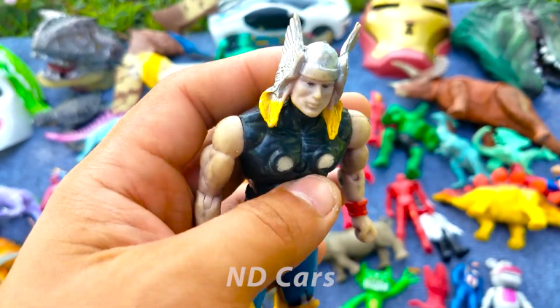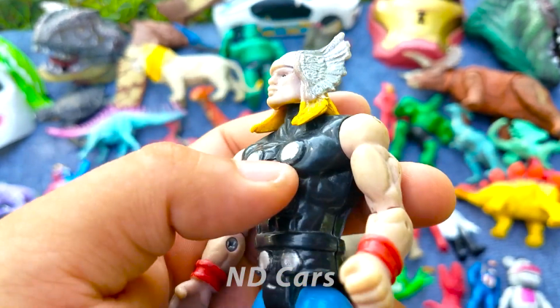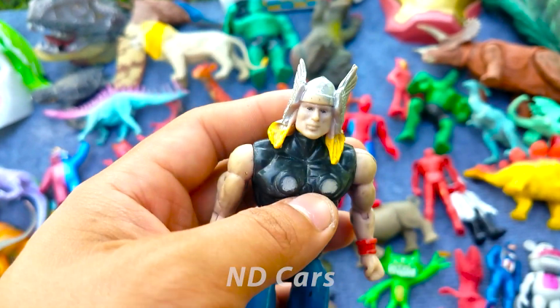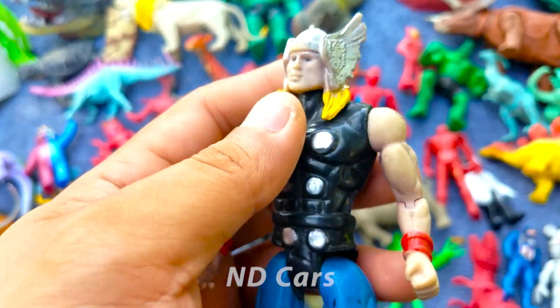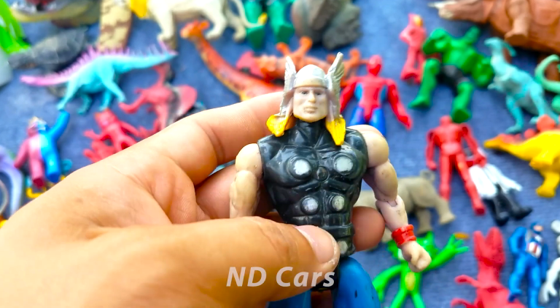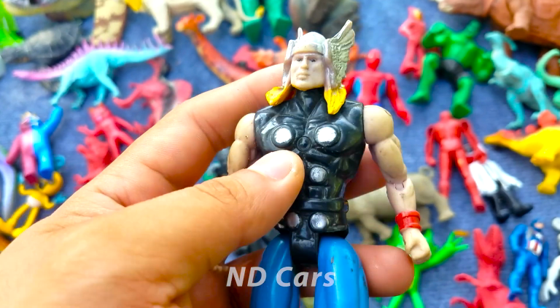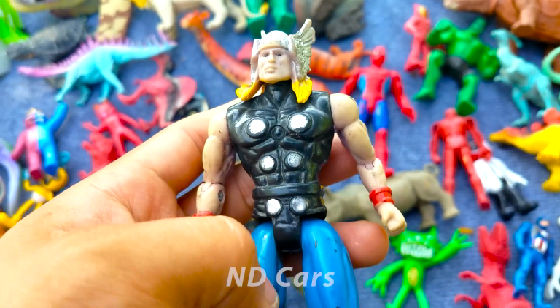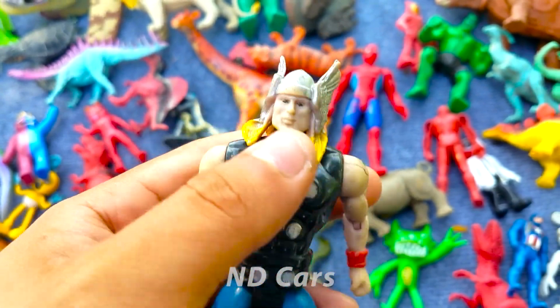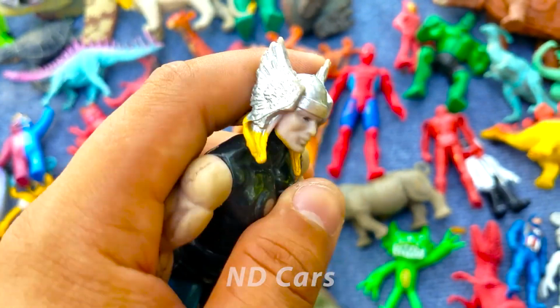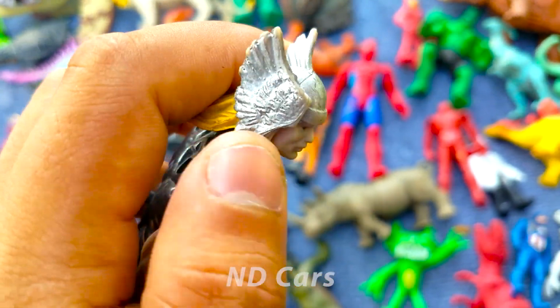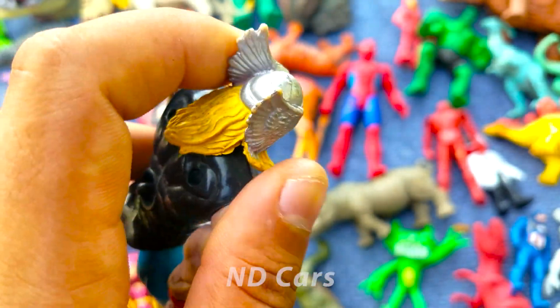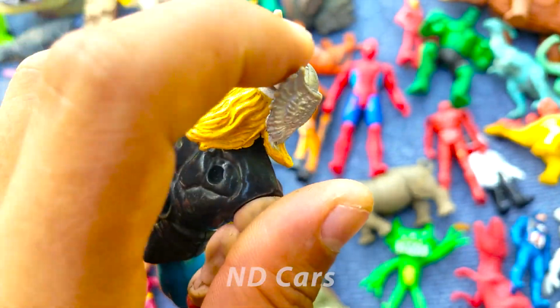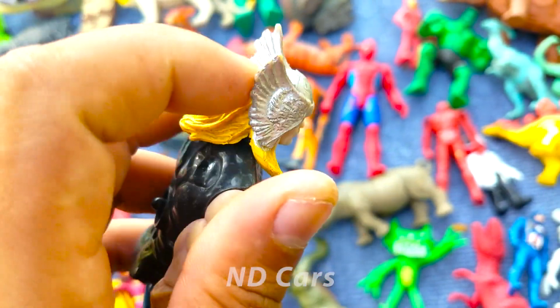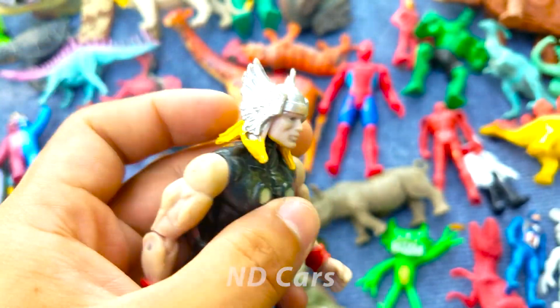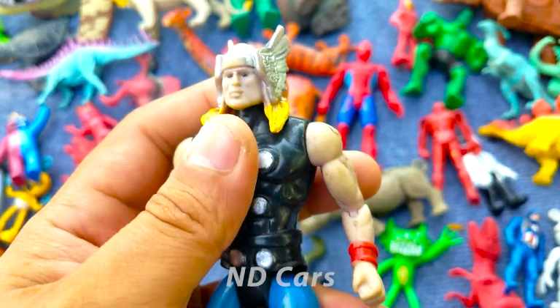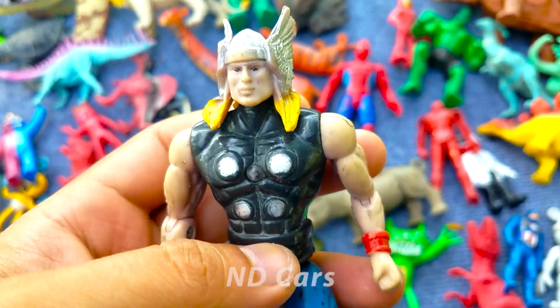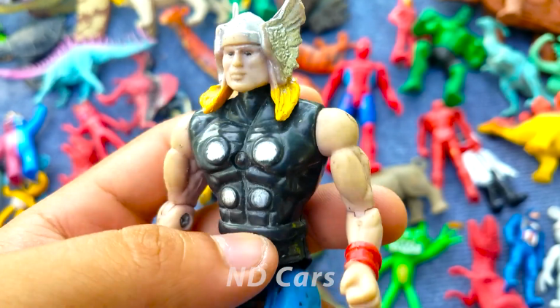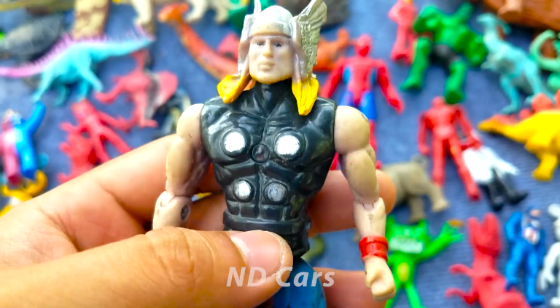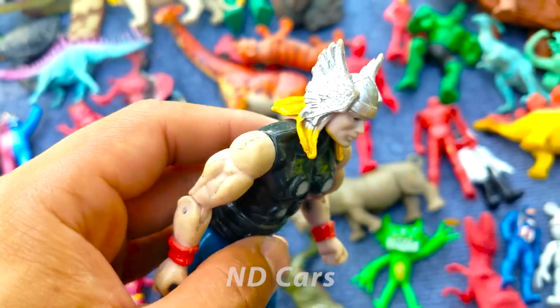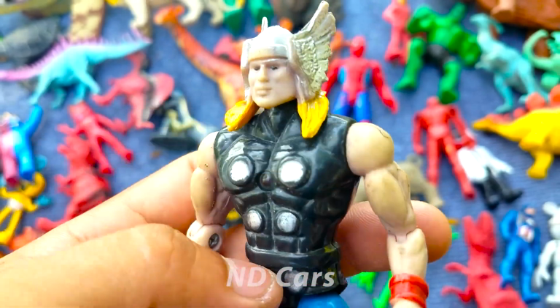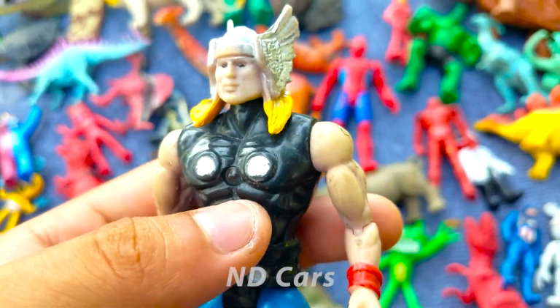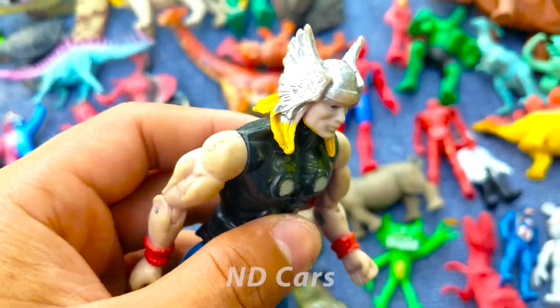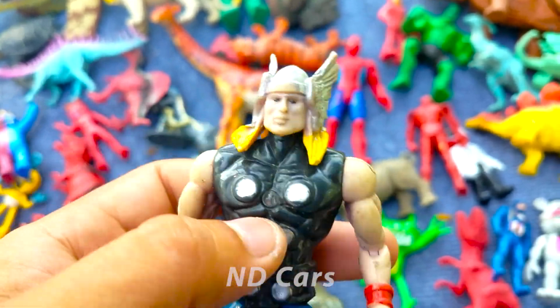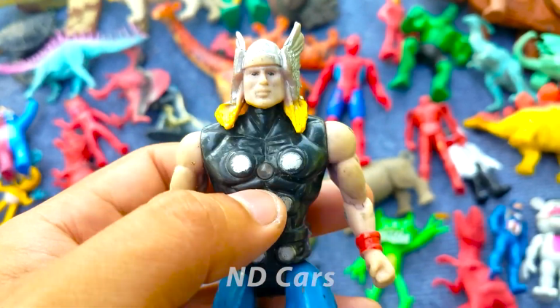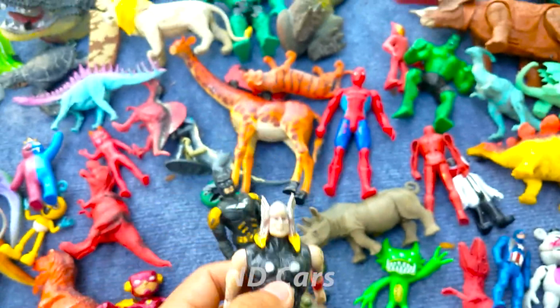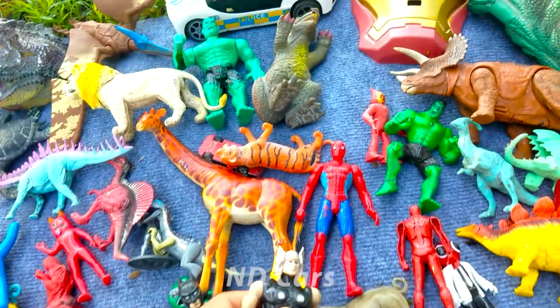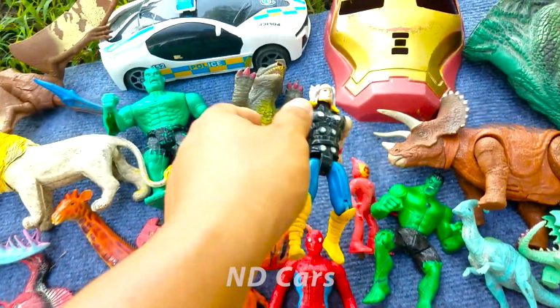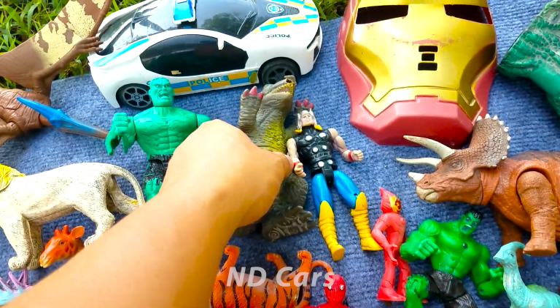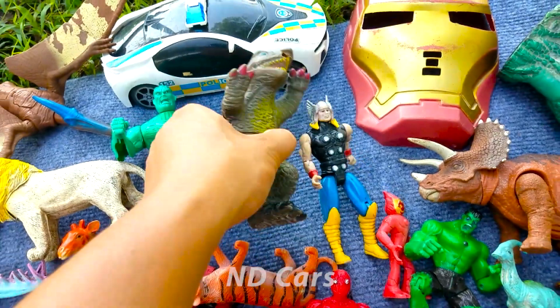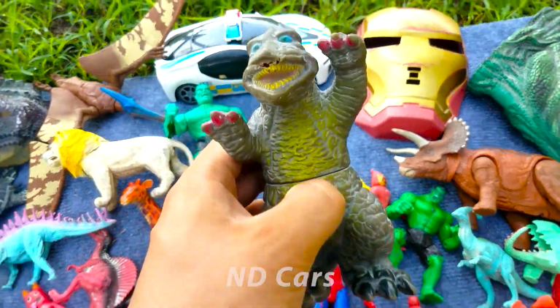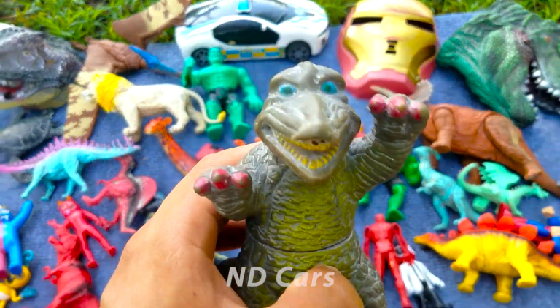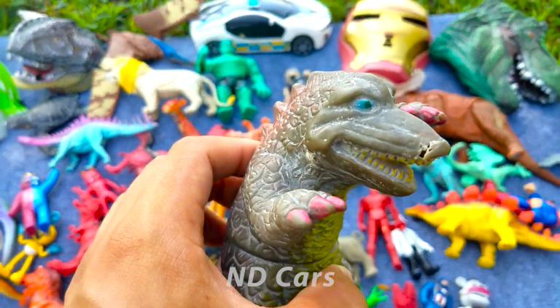Thor thần sấm sét các bạn ơi. Mặc áo màu đen, cái quần này màu xanh dưa các bạn. Trên đầu anh ta đội một cái nón có 2 cái cánh đó kìa, mái tóc màu vàng trông rất là ngầu nha. Cơ bắp cuồn cuộn các bạn ơi. Vũ khí của anh ta là một cái búa cực kỳ là xịn xò và đẹp luôn. Còn đây ta có gì? Một baby Godzilla!